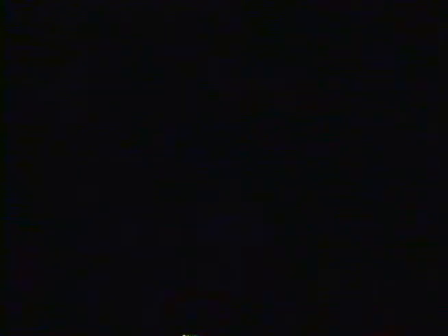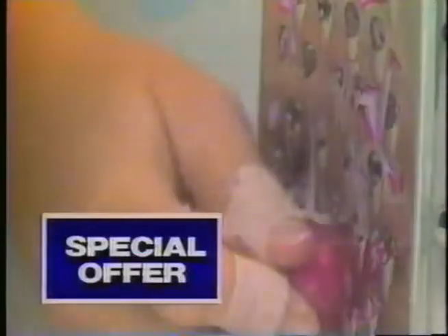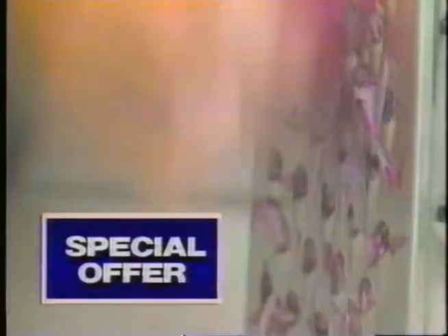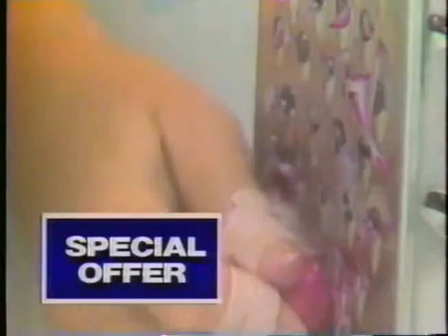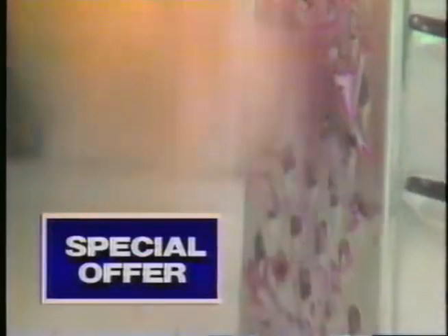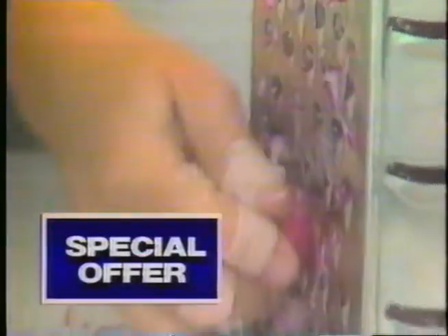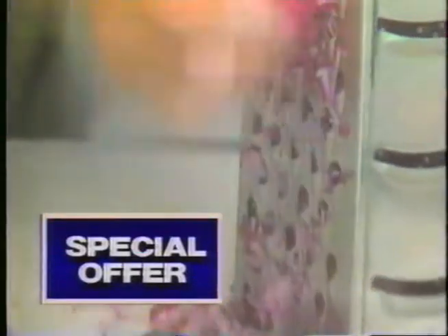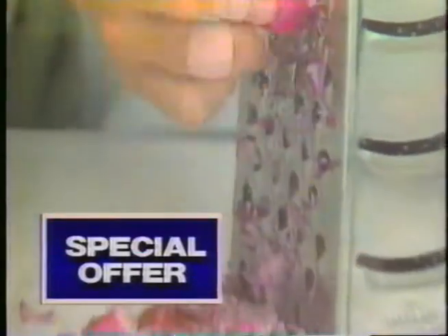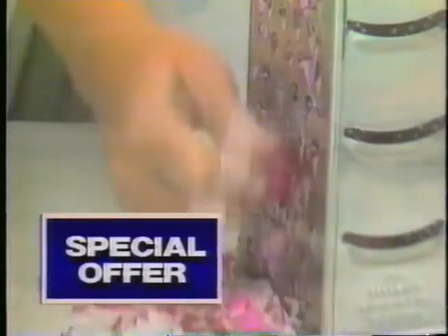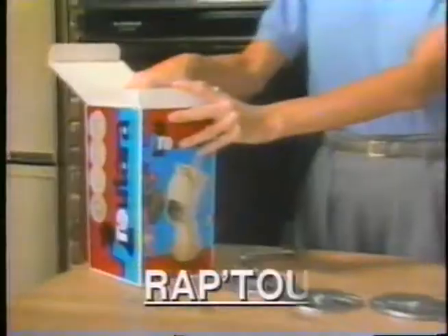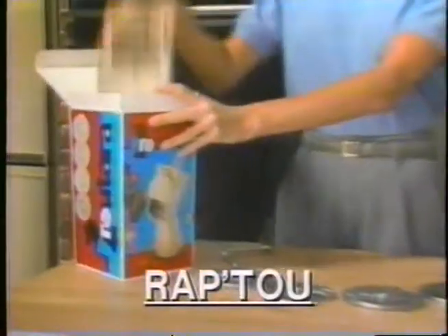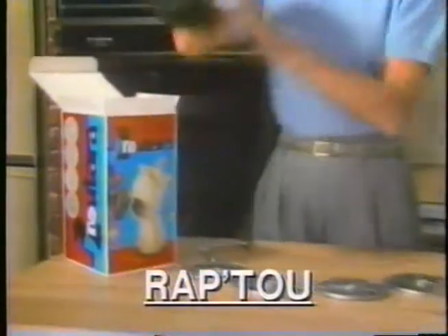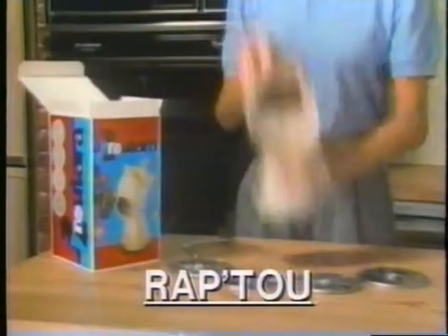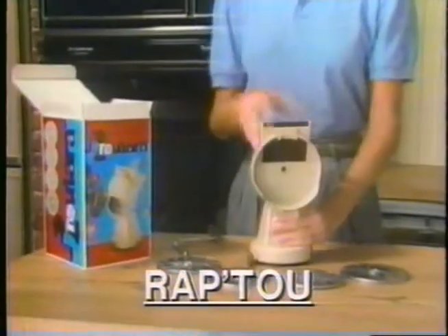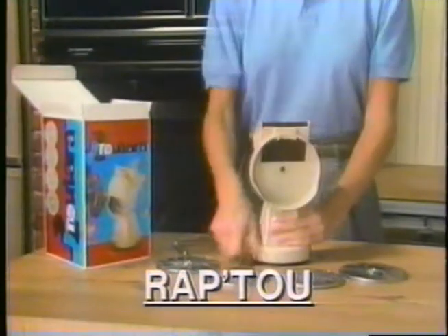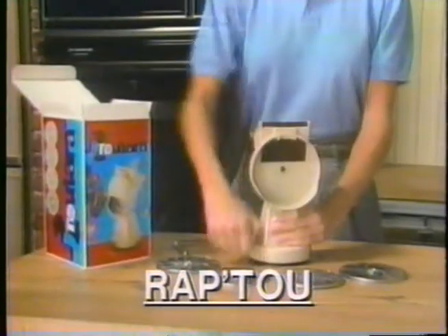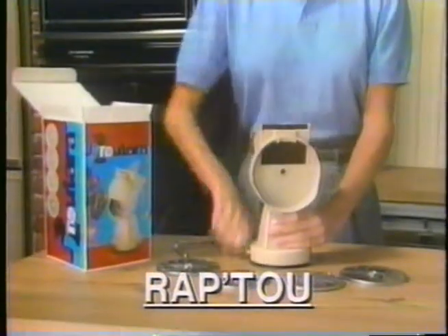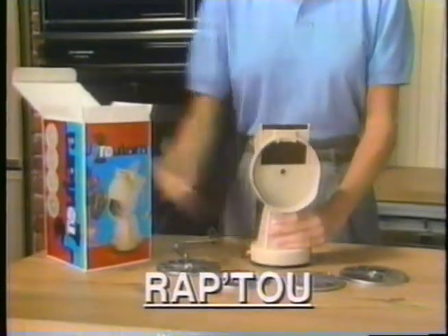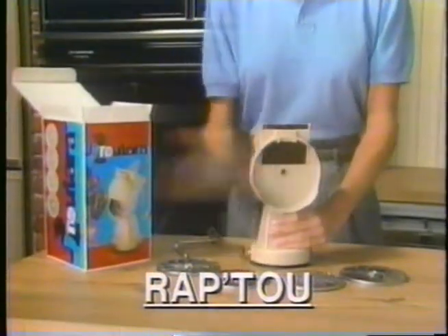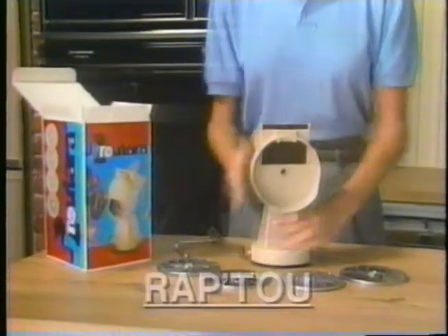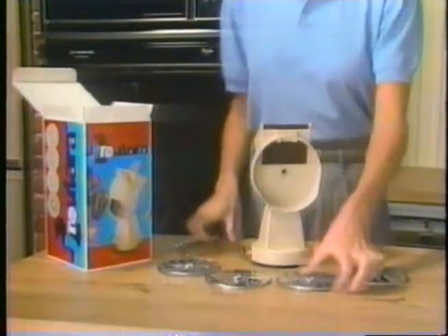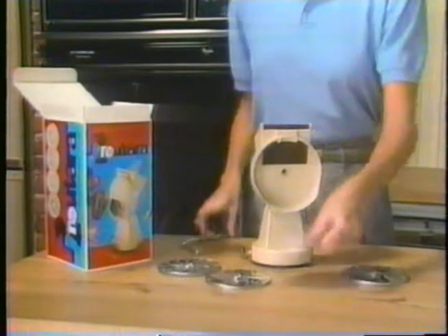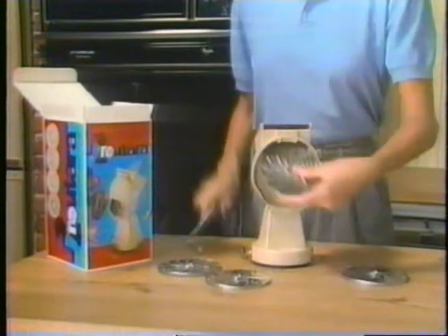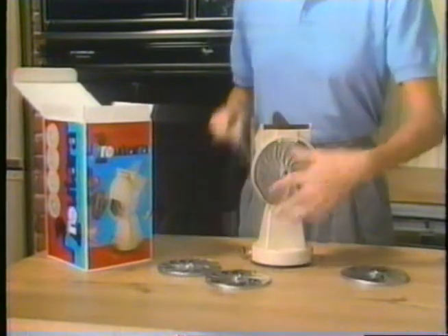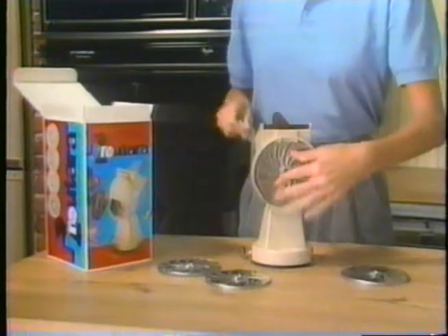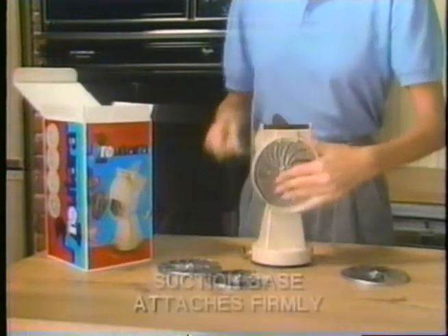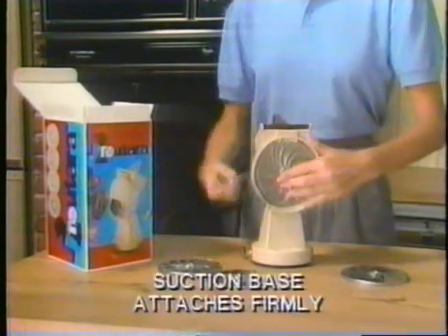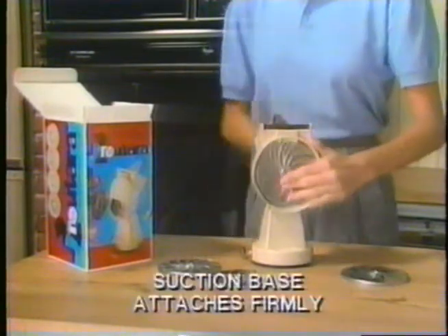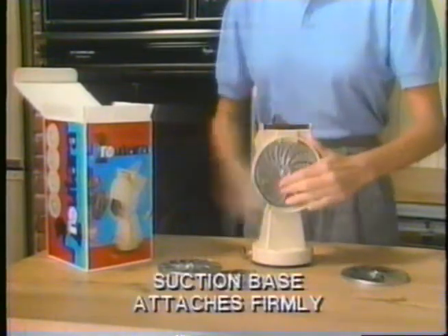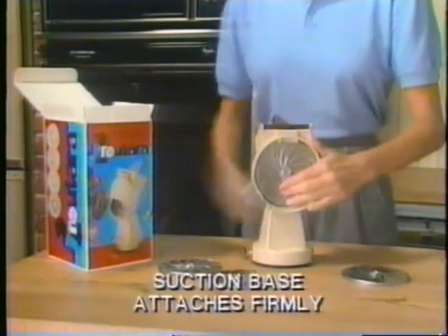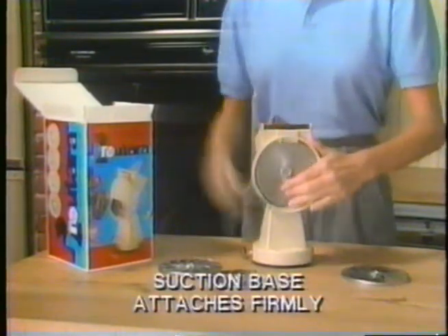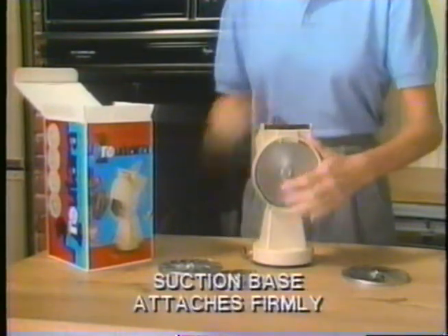Are you still making shredded knuckles? Then Wrap 2 is for you. Simply secure it to your countertop and attach one of these special blades, and away you go.